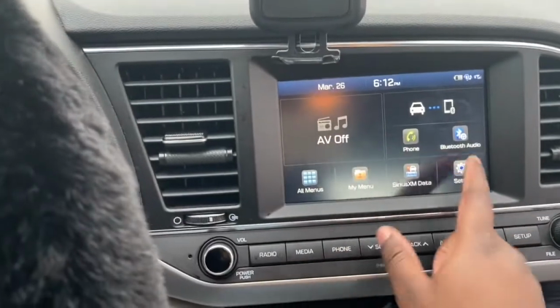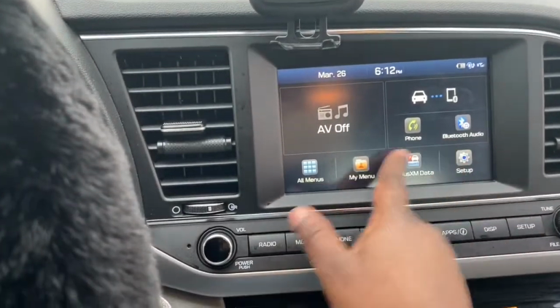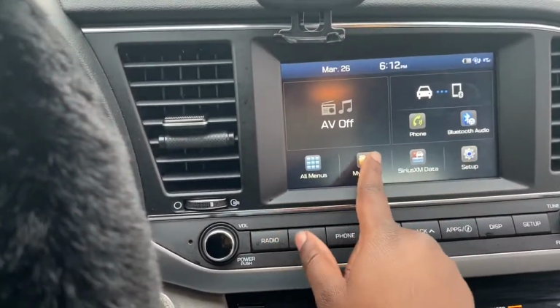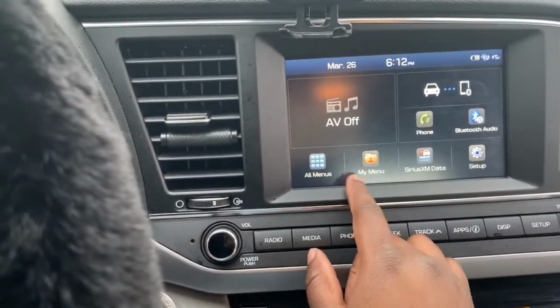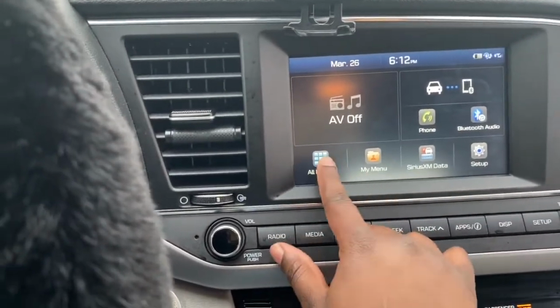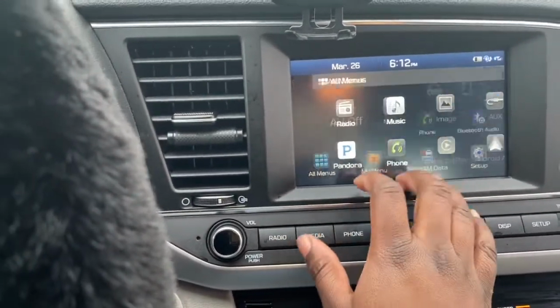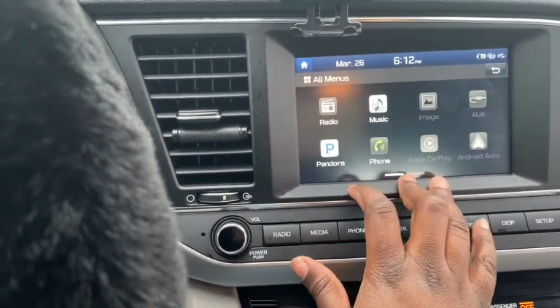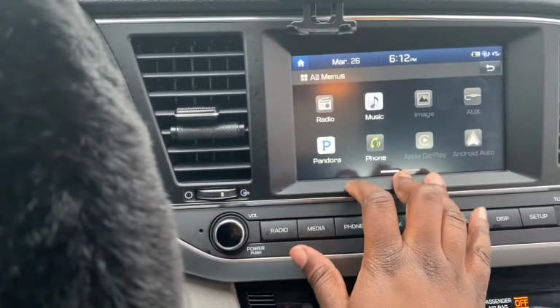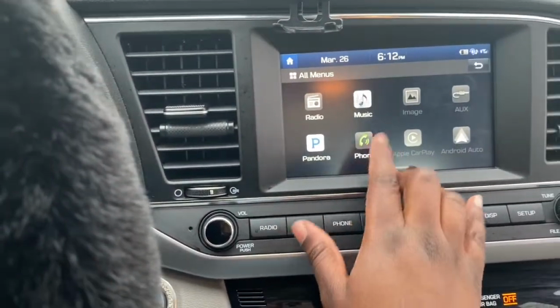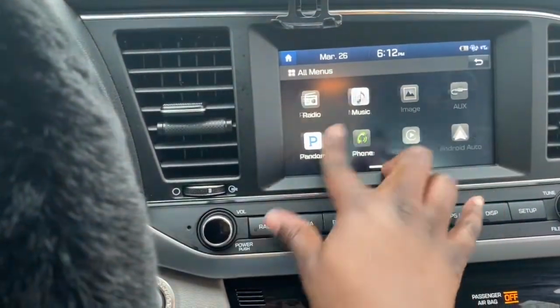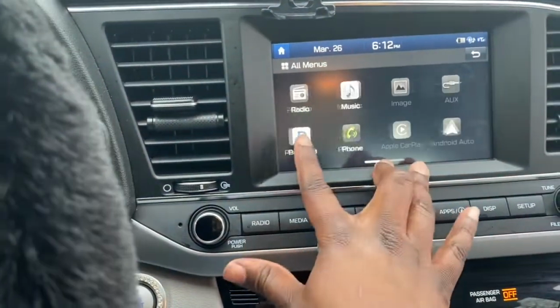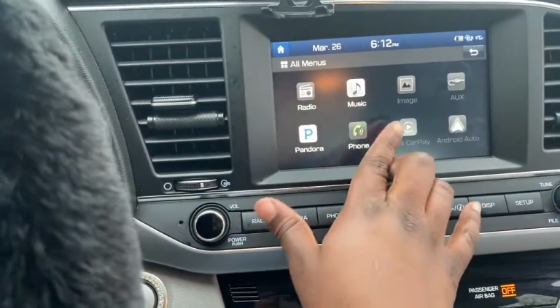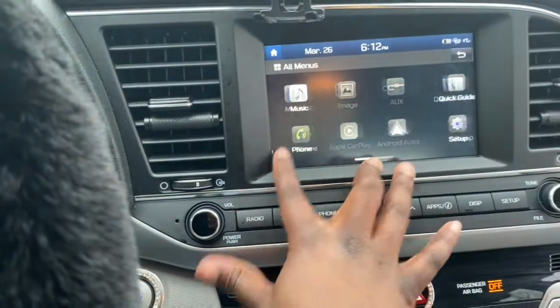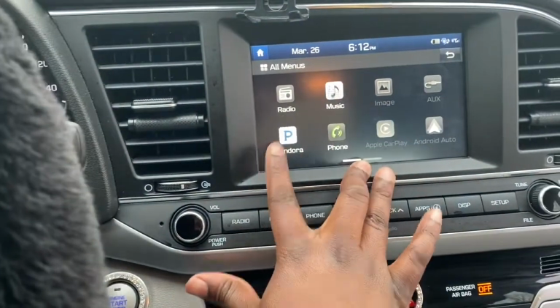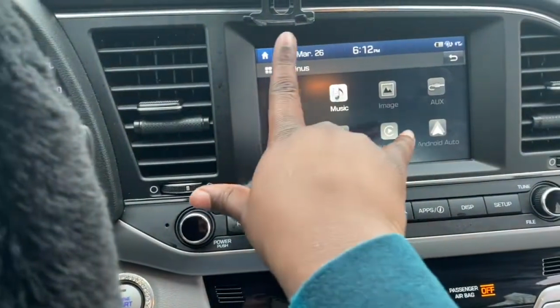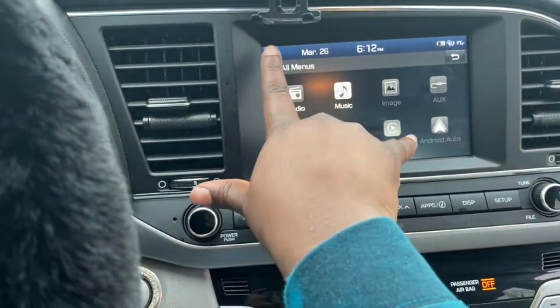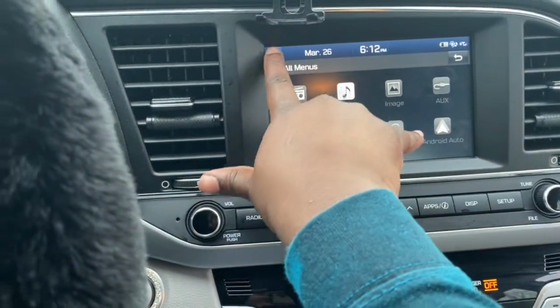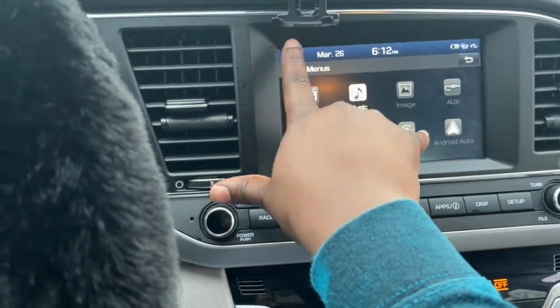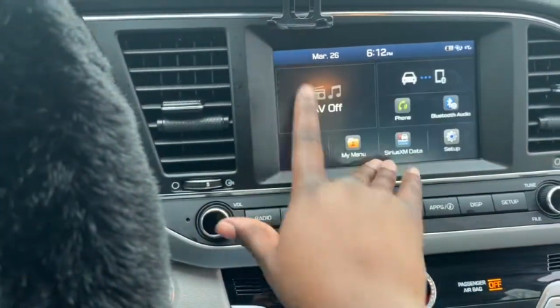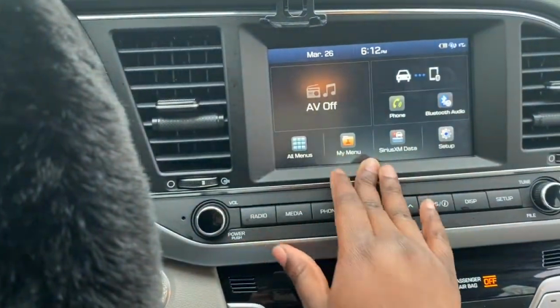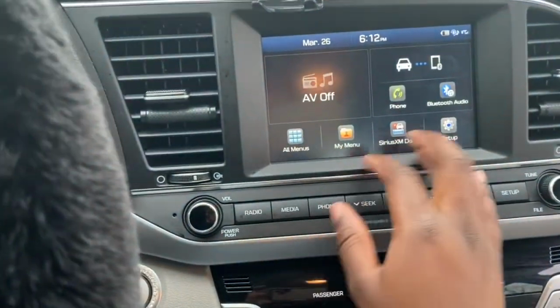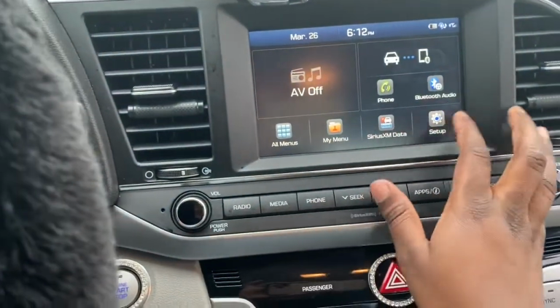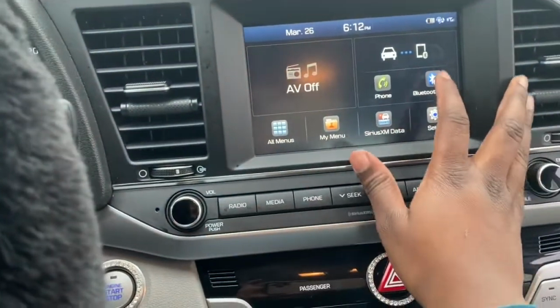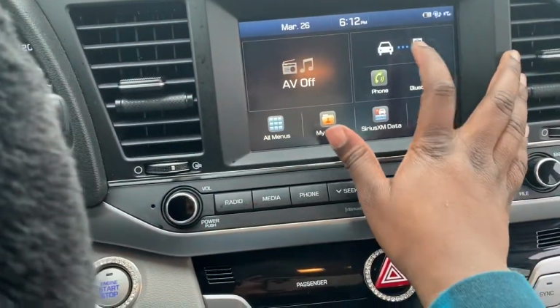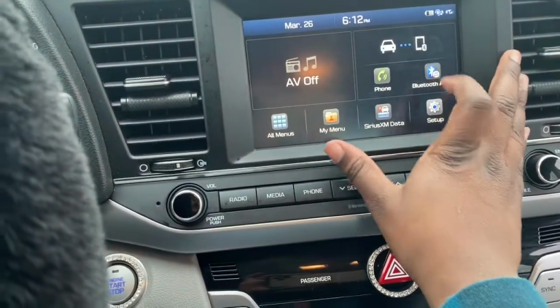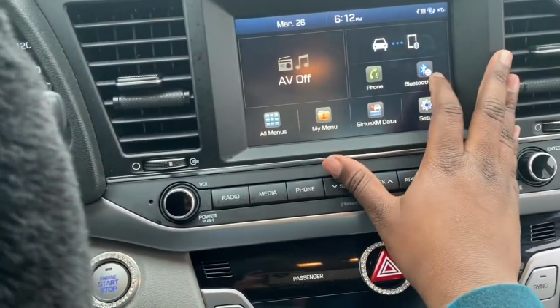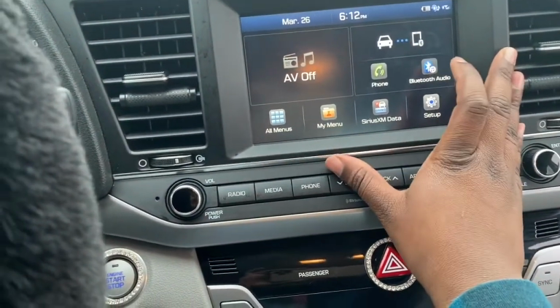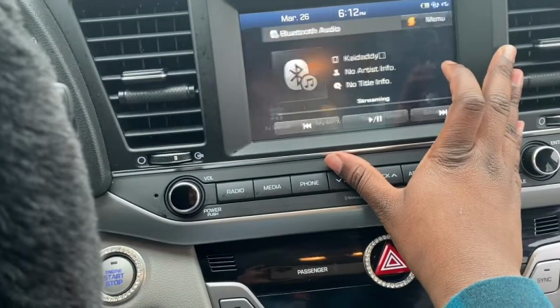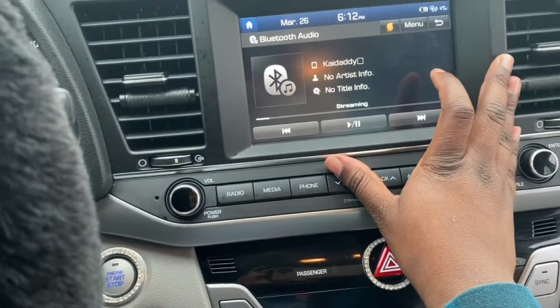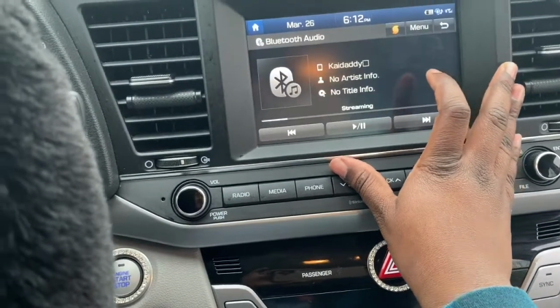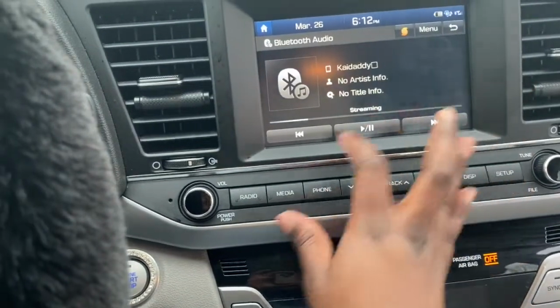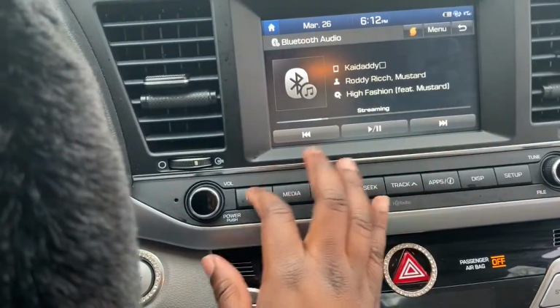The next thing I love about her — ignore this, I just wiped it but didn't quite get it all. She has like different menus. I still have to learn more about her. I've only had her for a couple days. There's different things — you got the Bluetooth, Bluetooth audio.